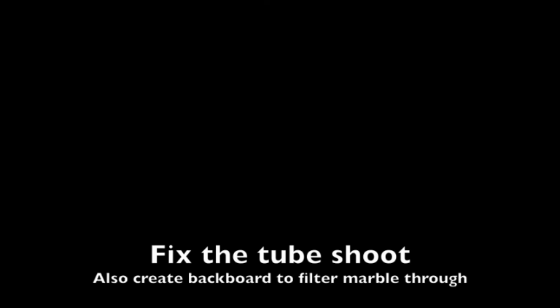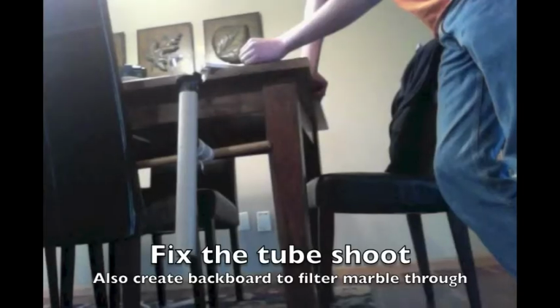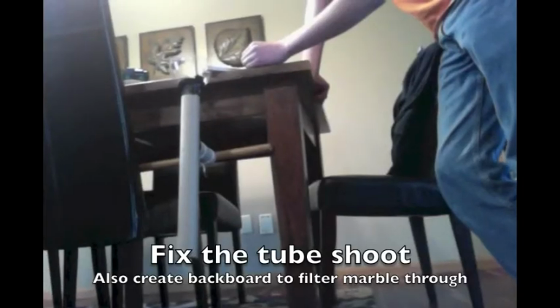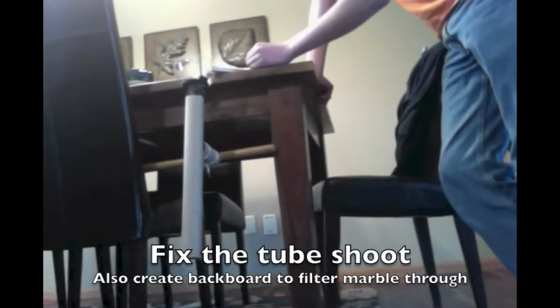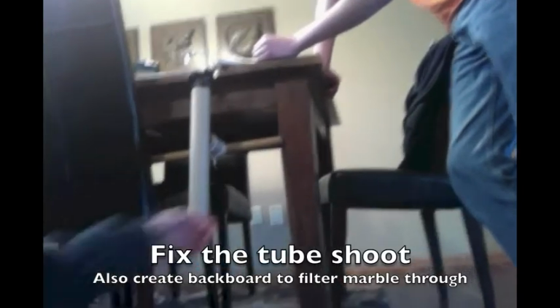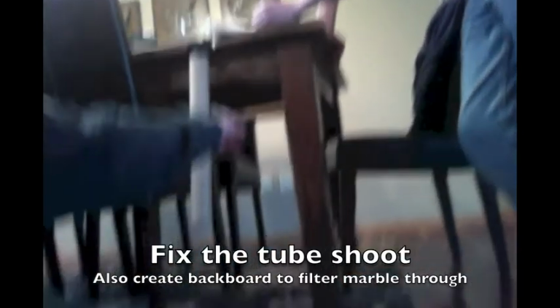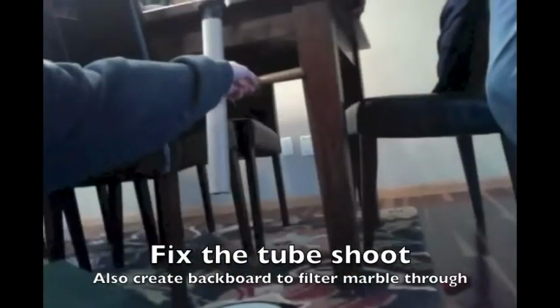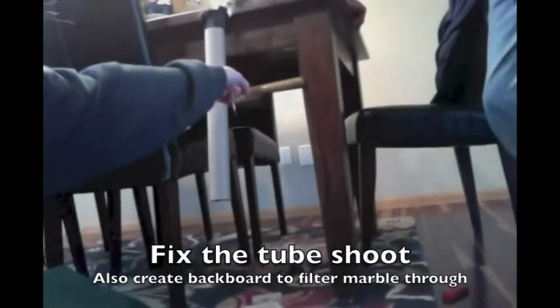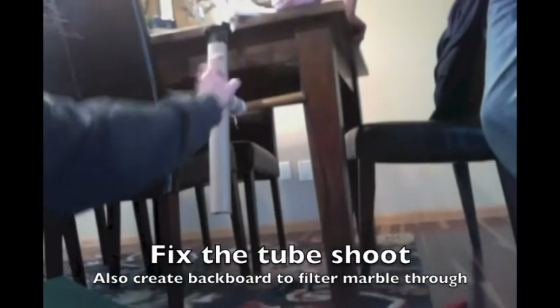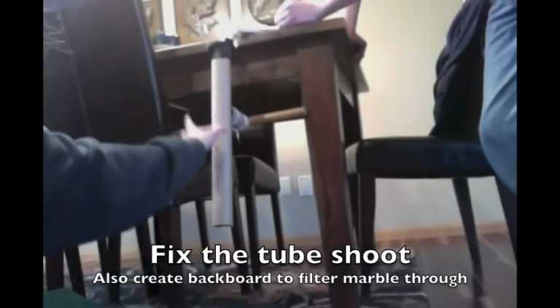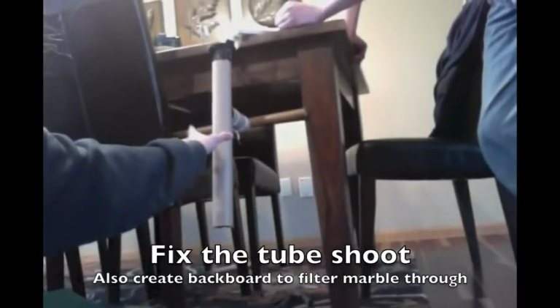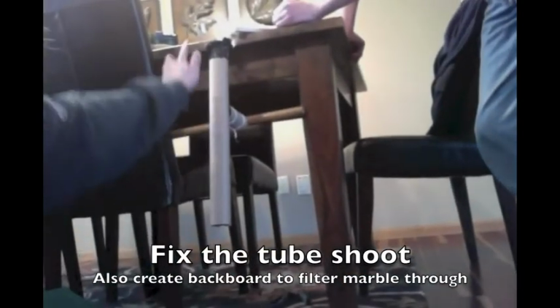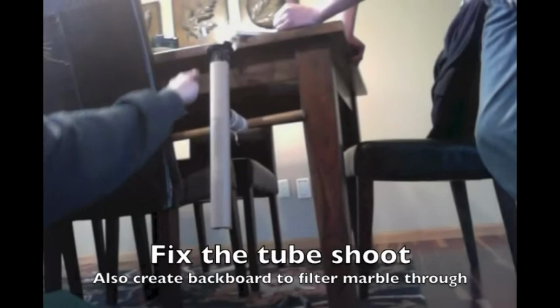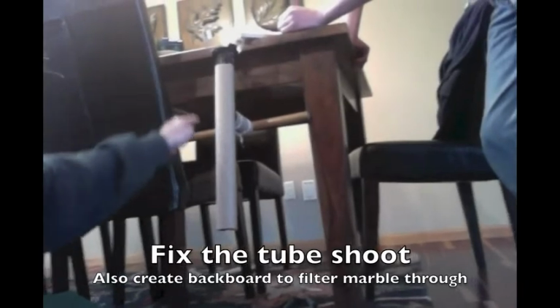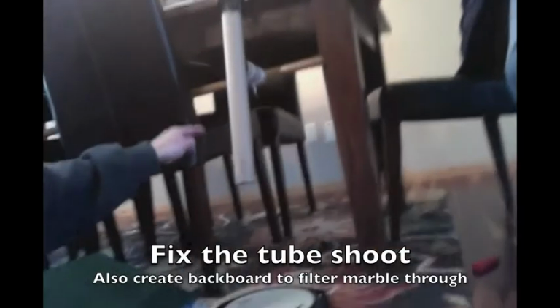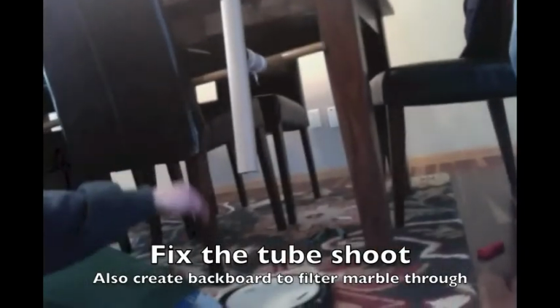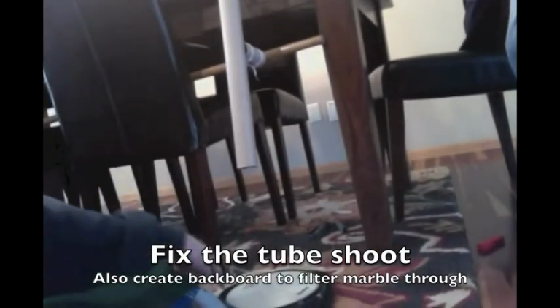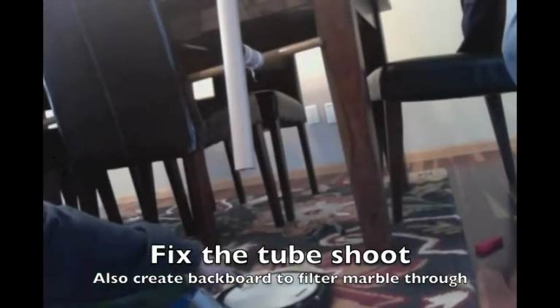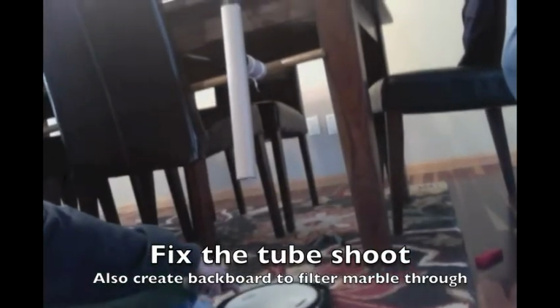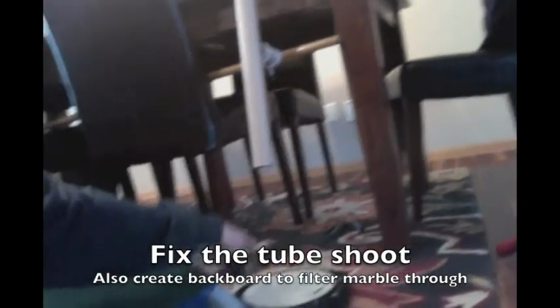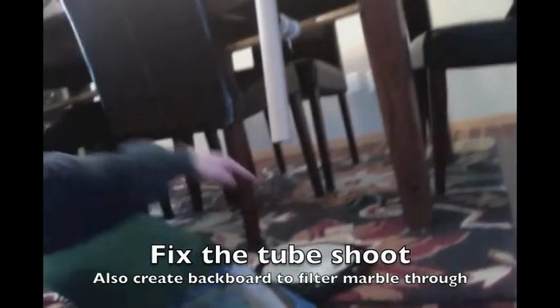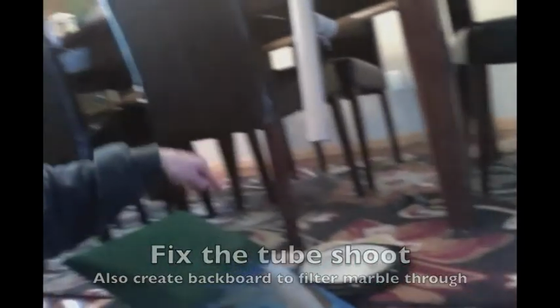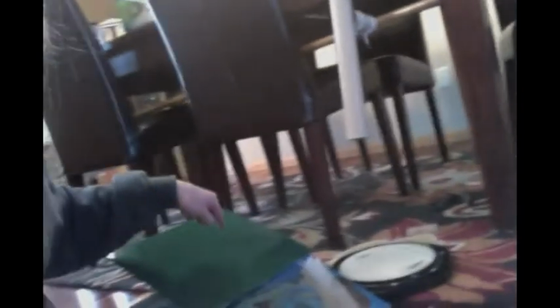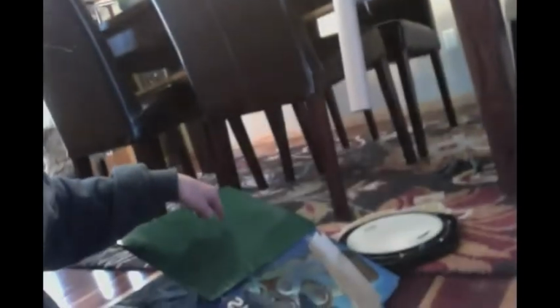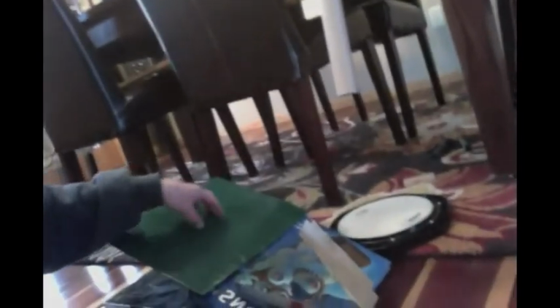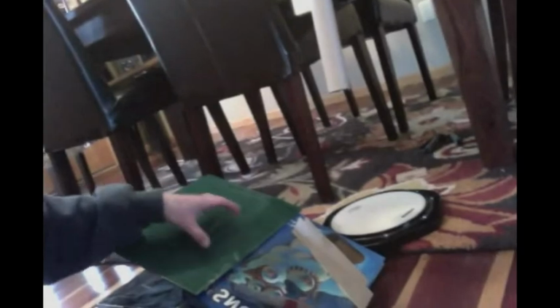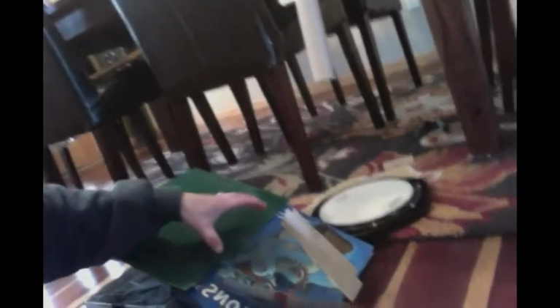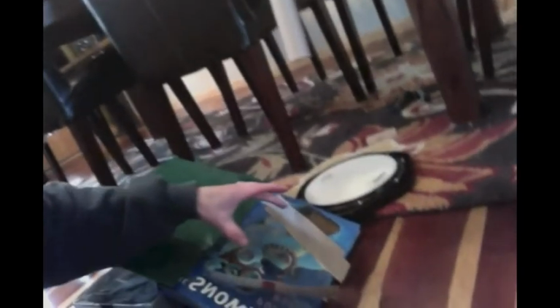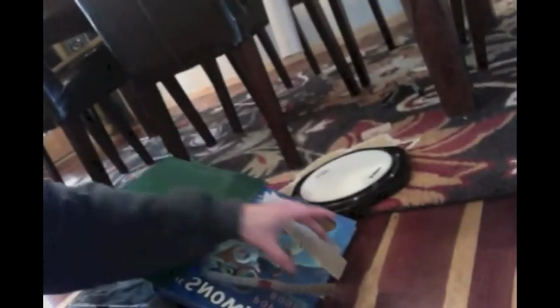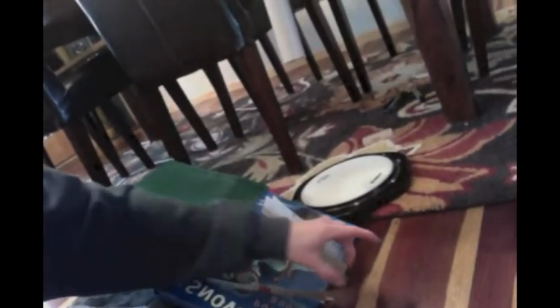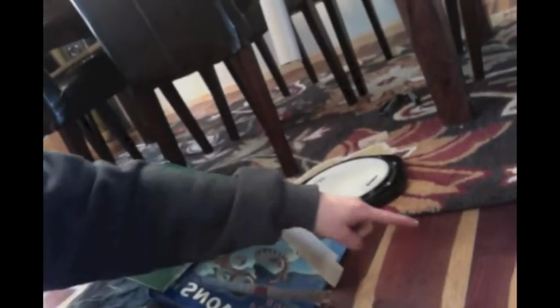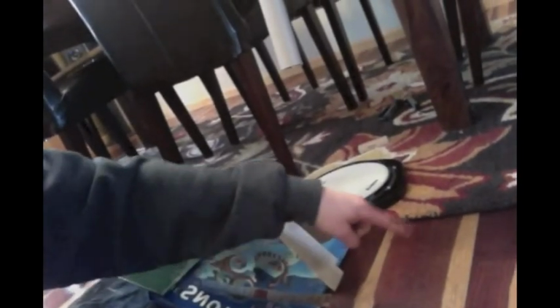We now place a helper right behind this tube so the marble trickles down this, hits that drum, and bounces on this, and filters, and goes down here somewhere.